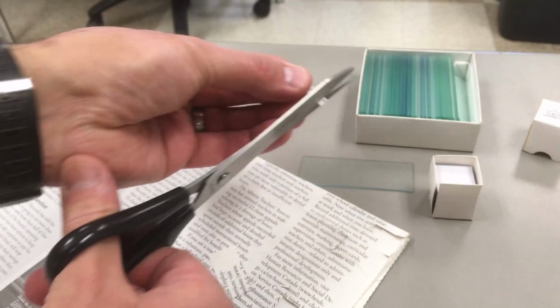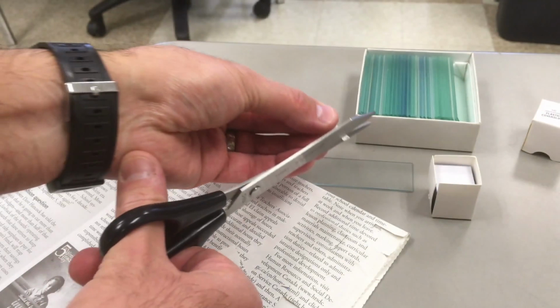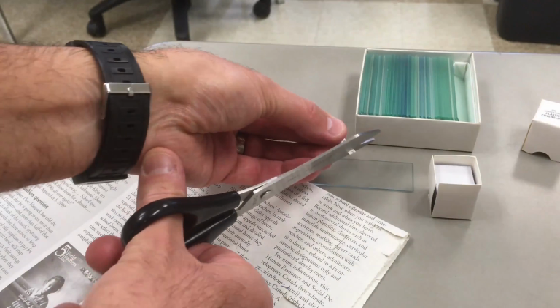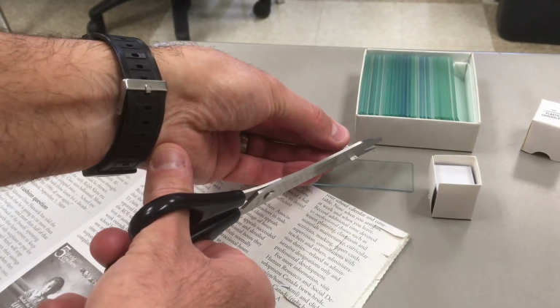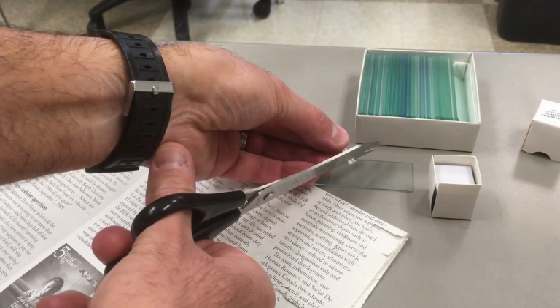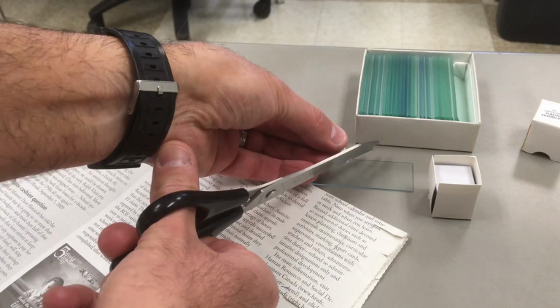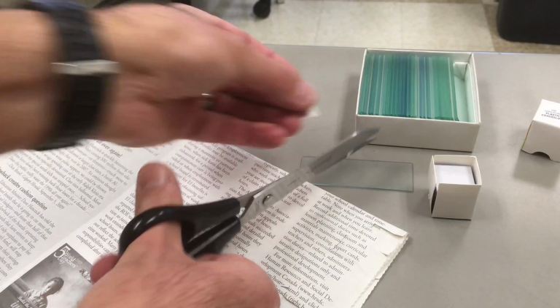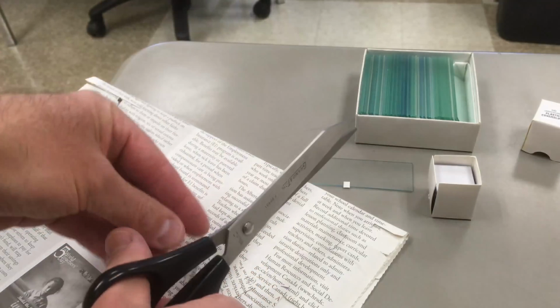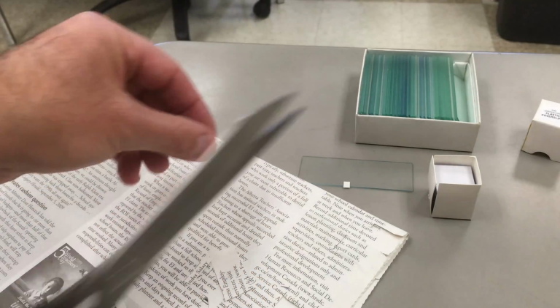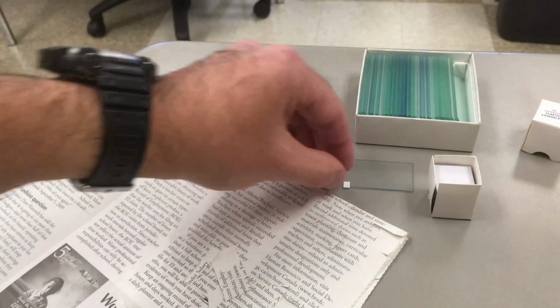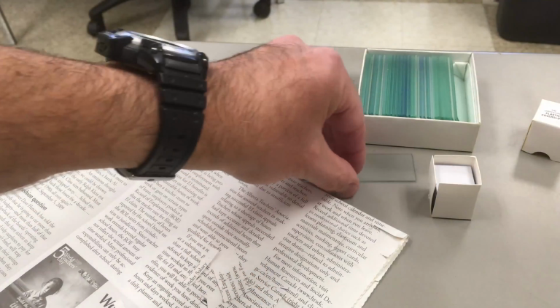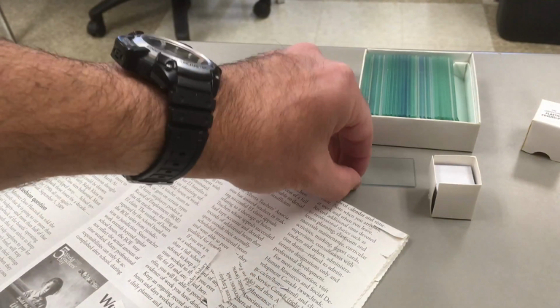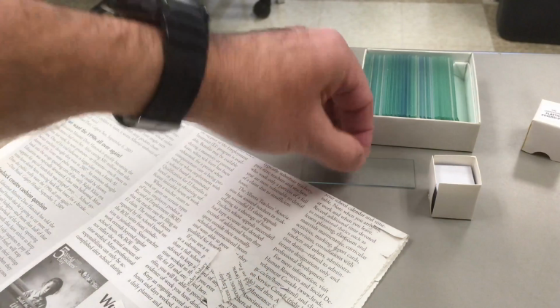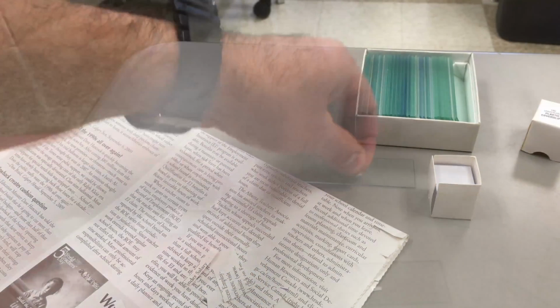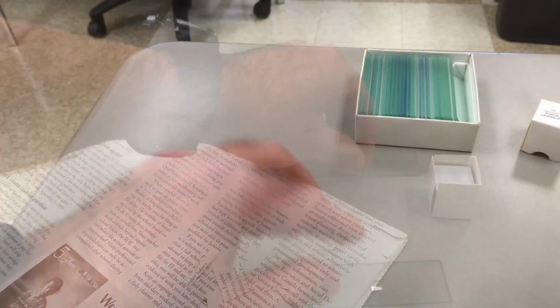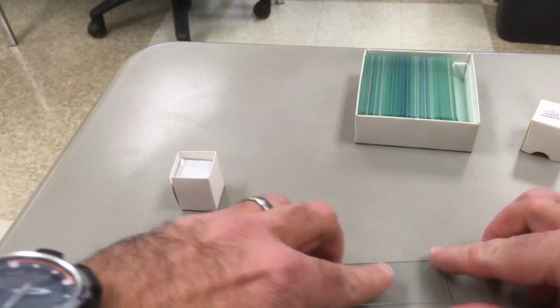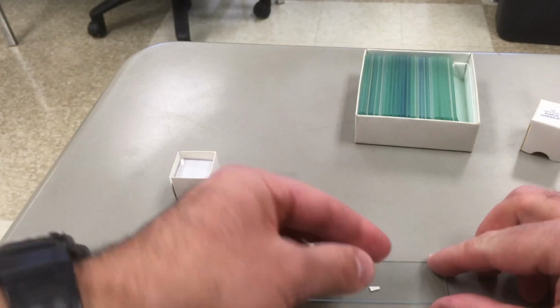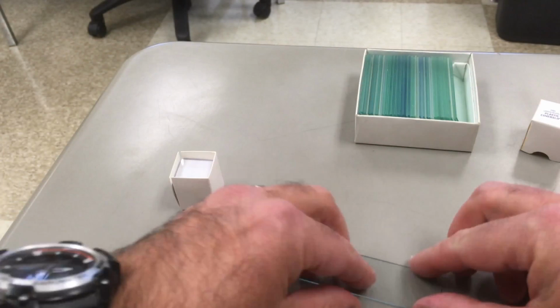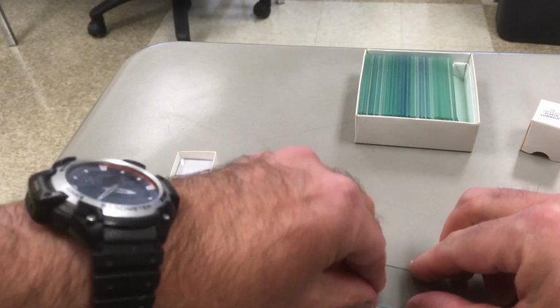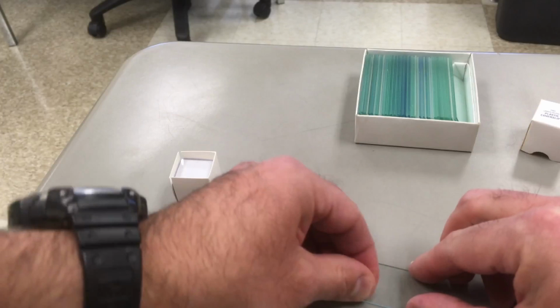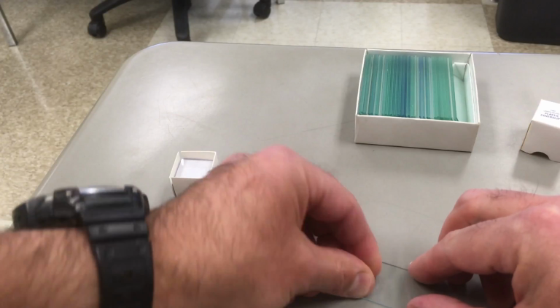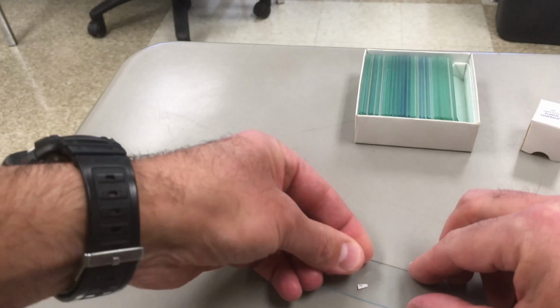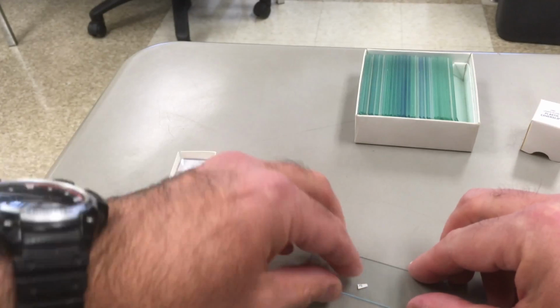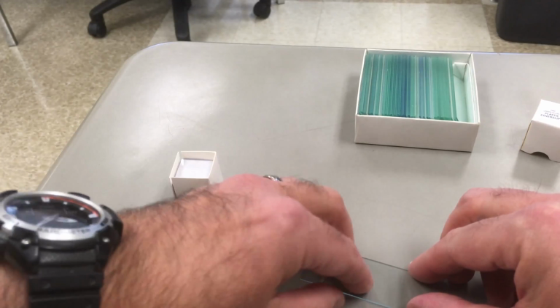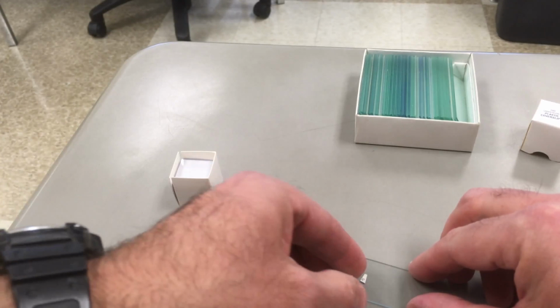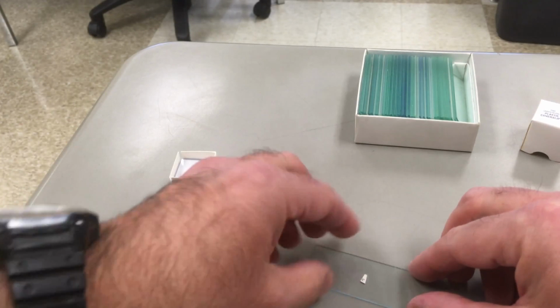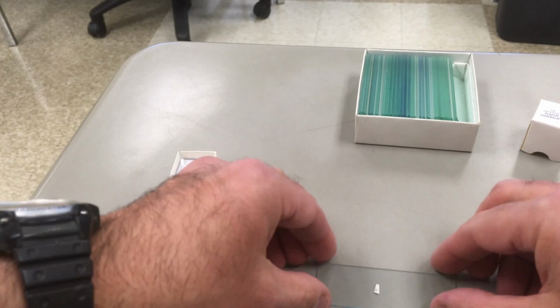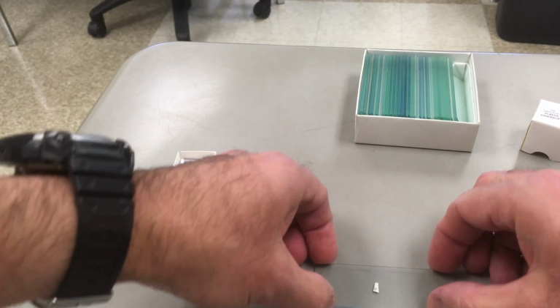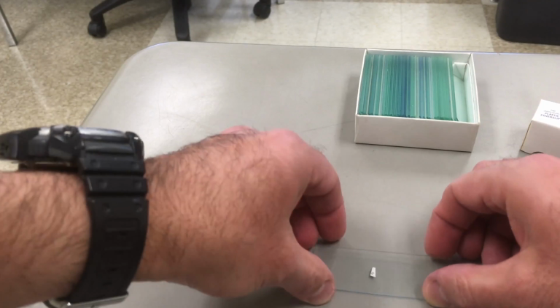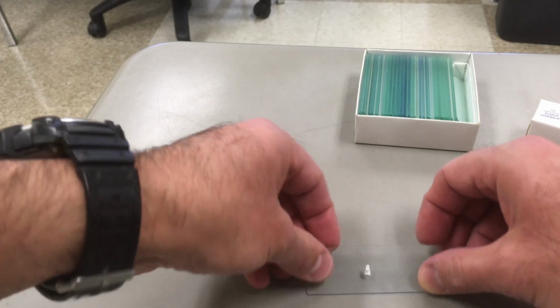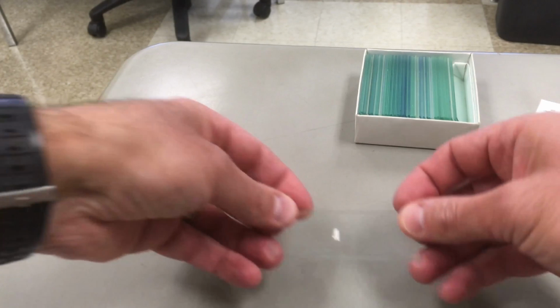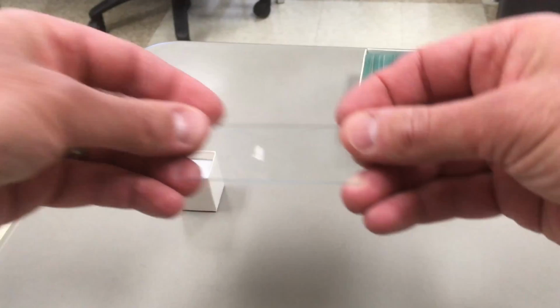With my letter E located, I now cut it out and let it fall at least near the slide. Once it's trimmed to its exact shape, I put it on the slide, making sure that it's right side up.